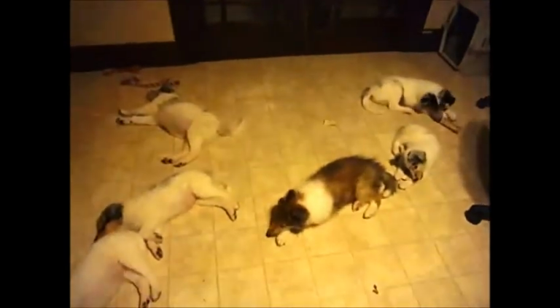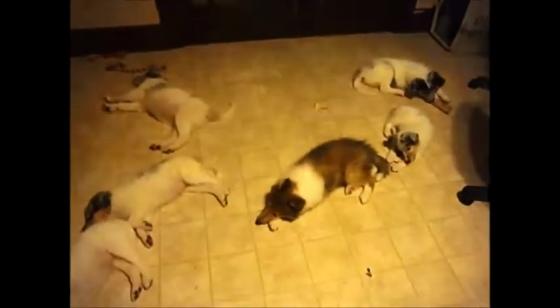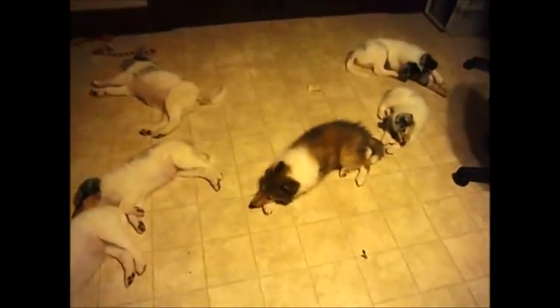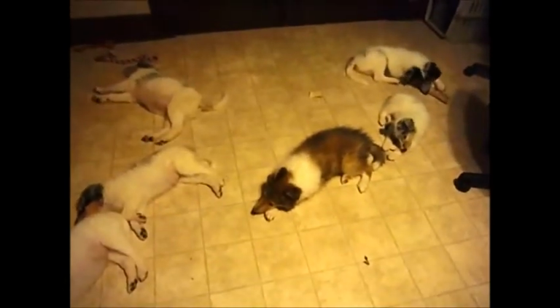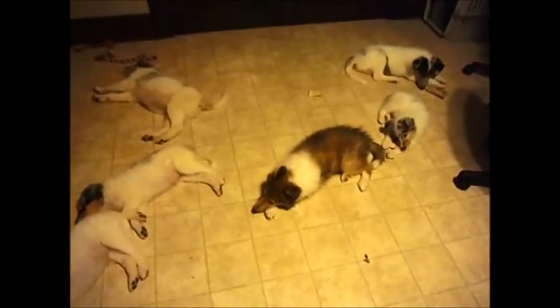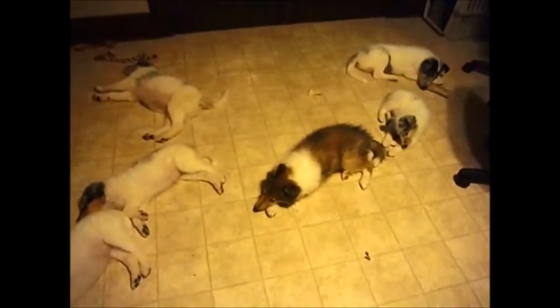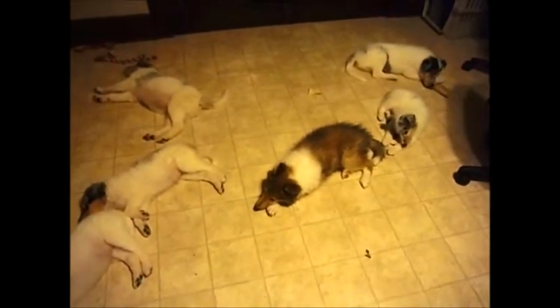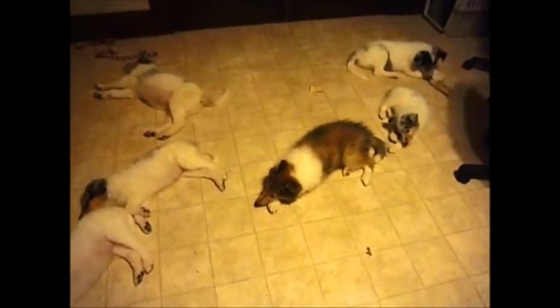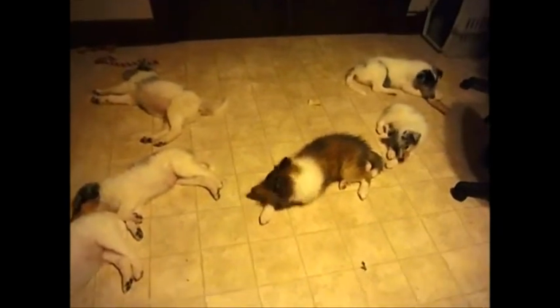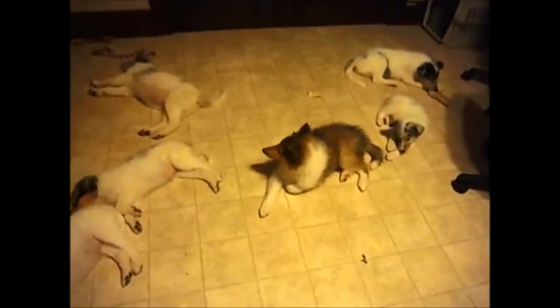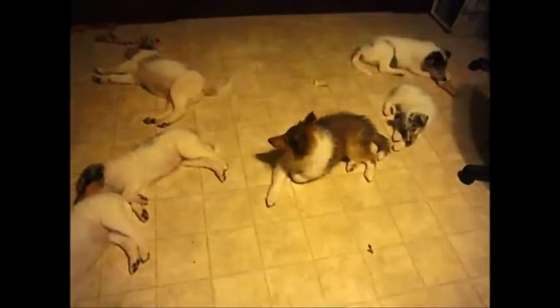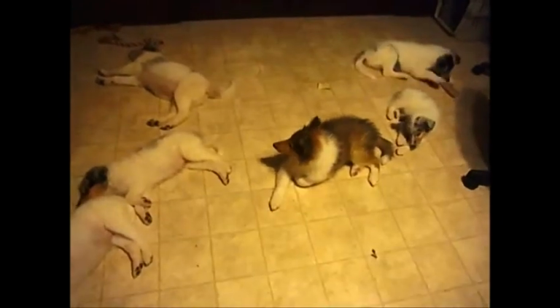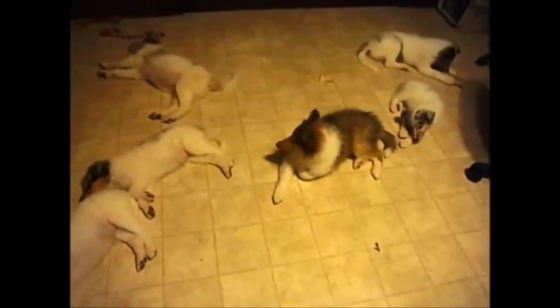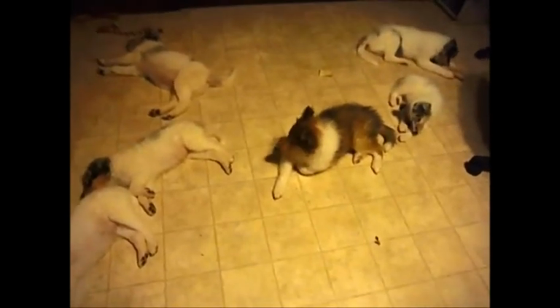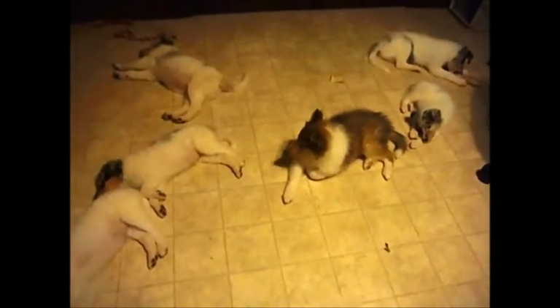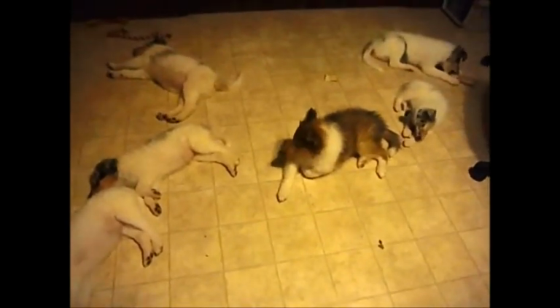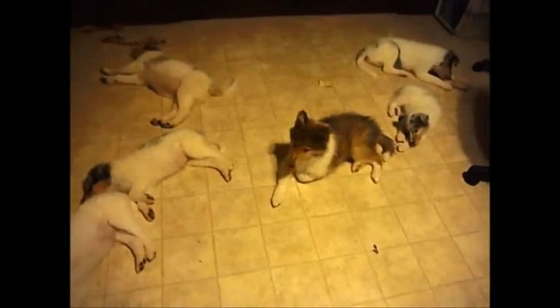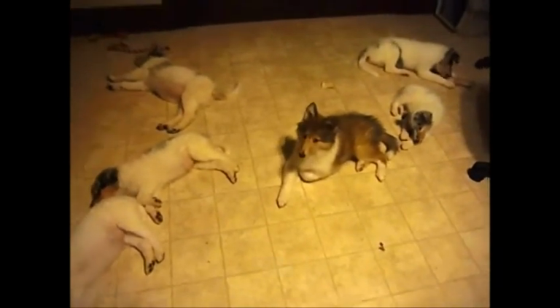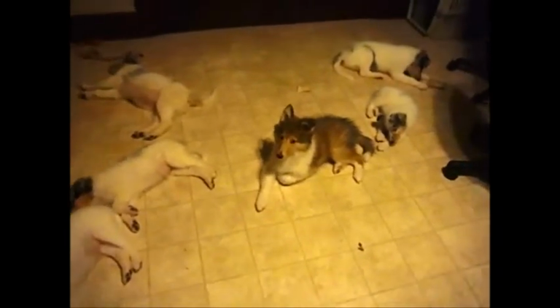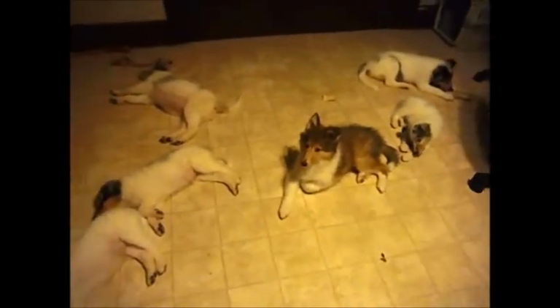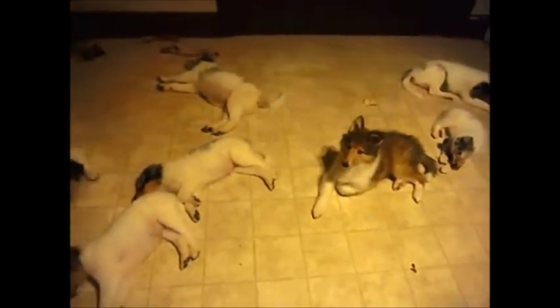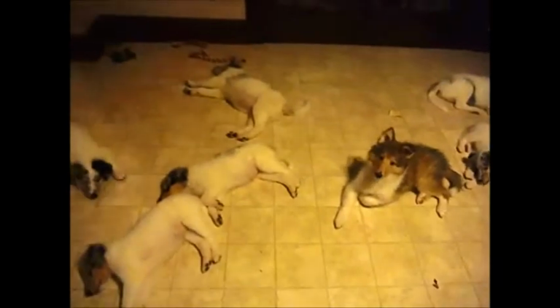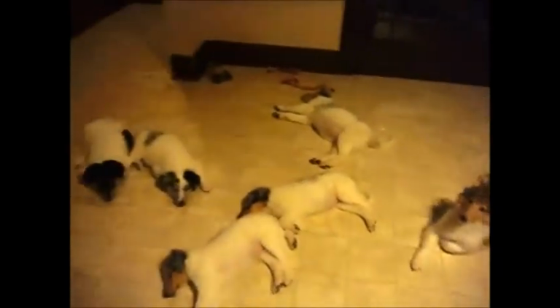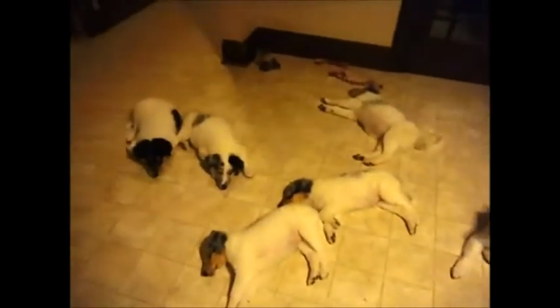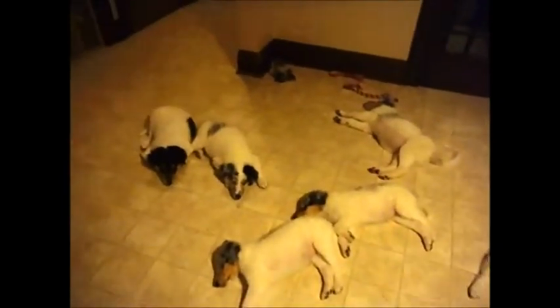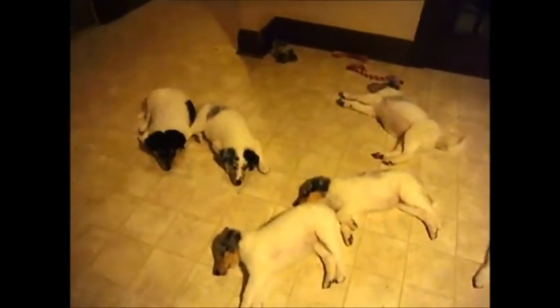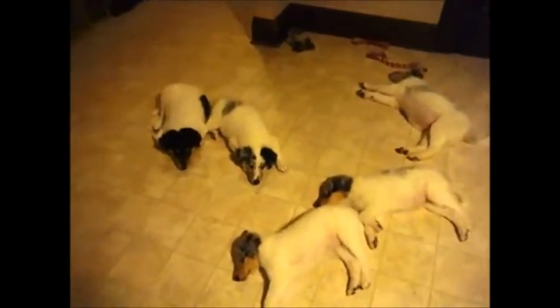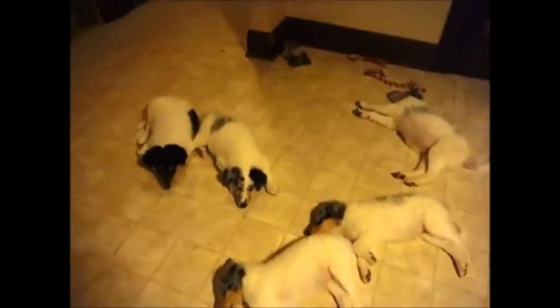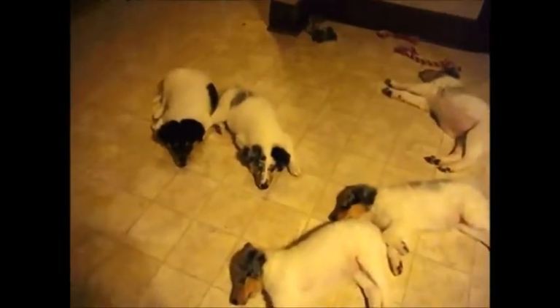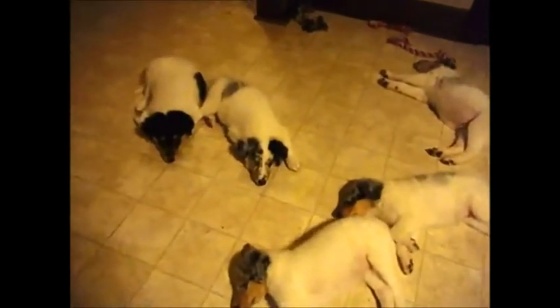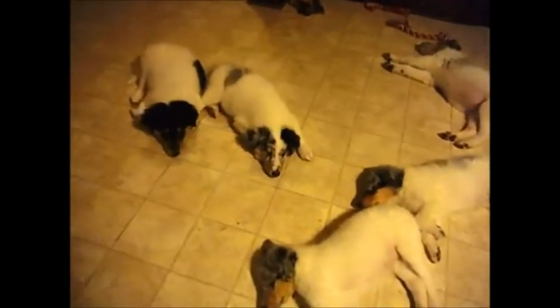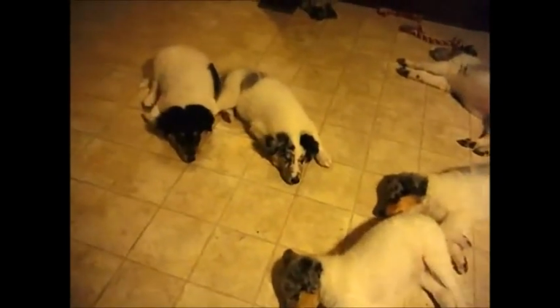That stable girl that you see there is actually not from this litter. She is actually another girl that we purchased from a different breeder a few months ago.